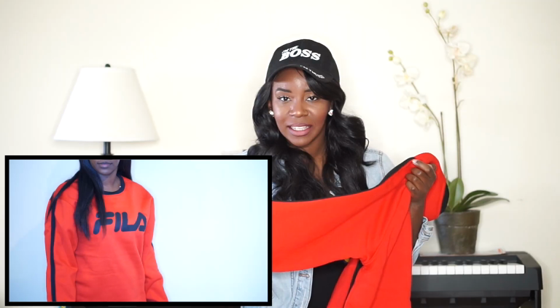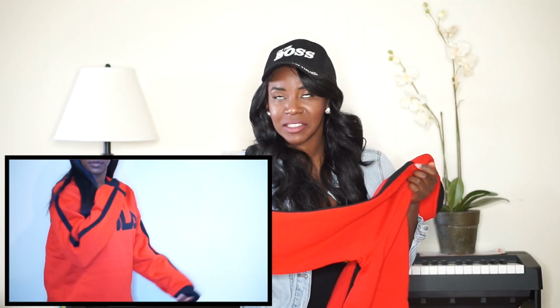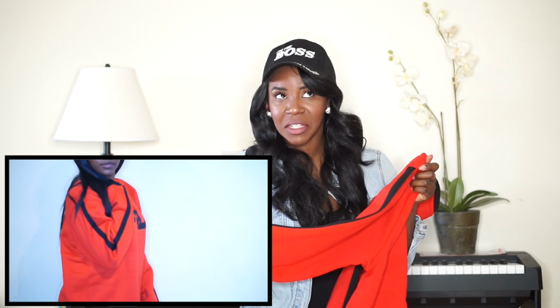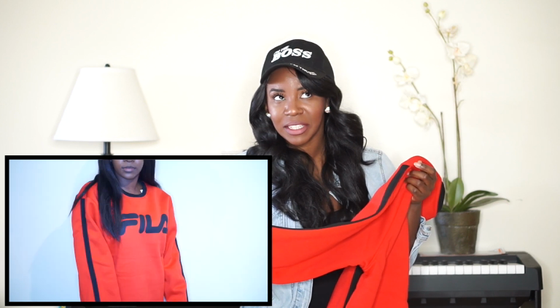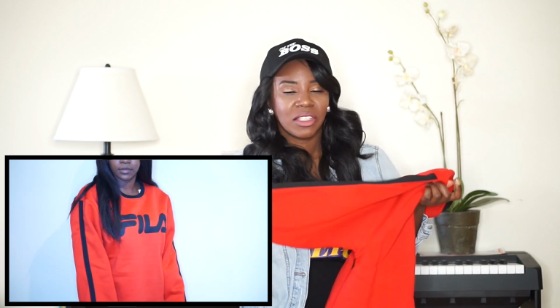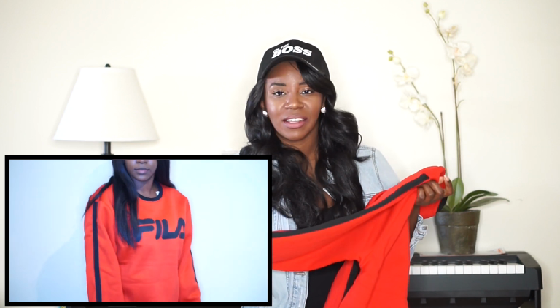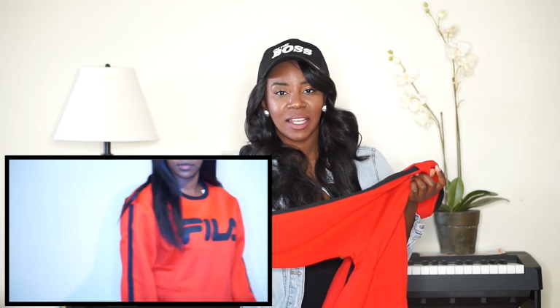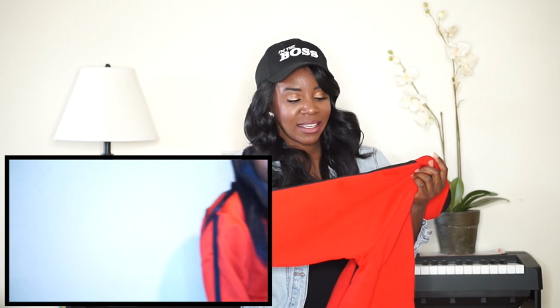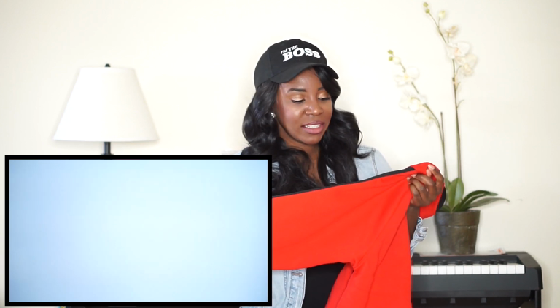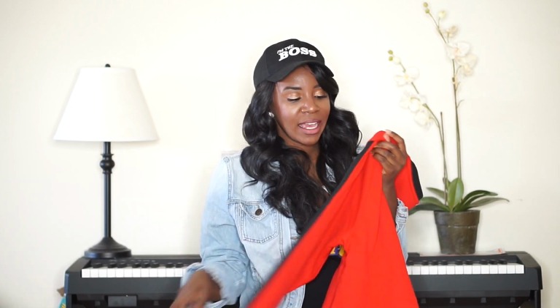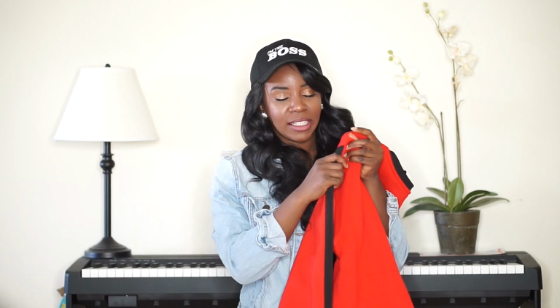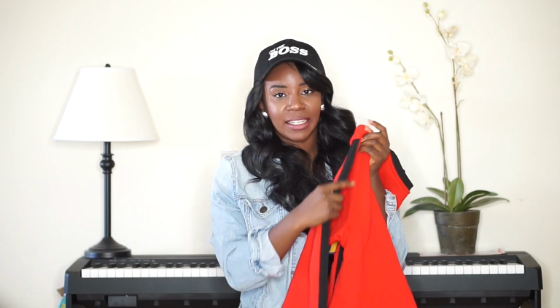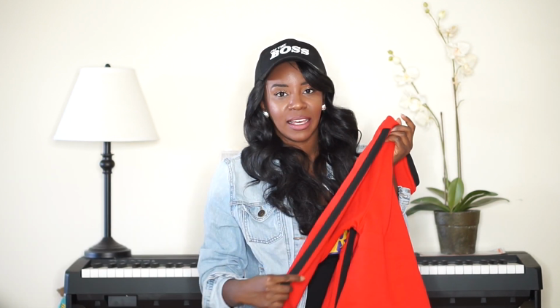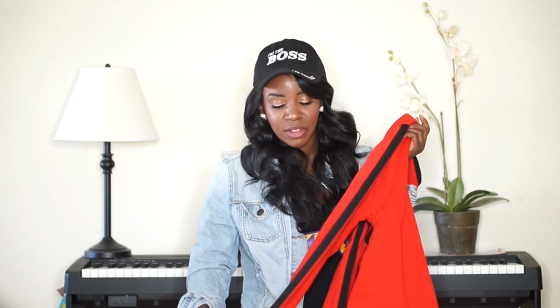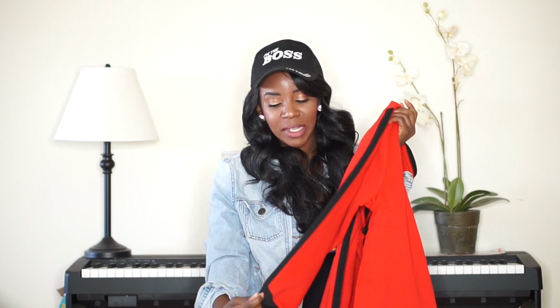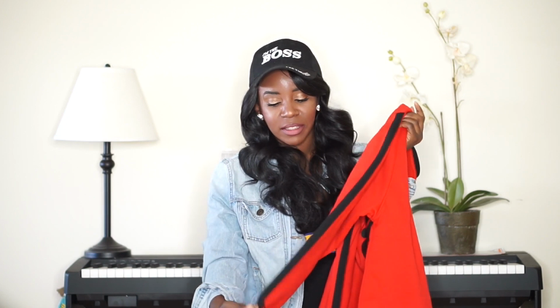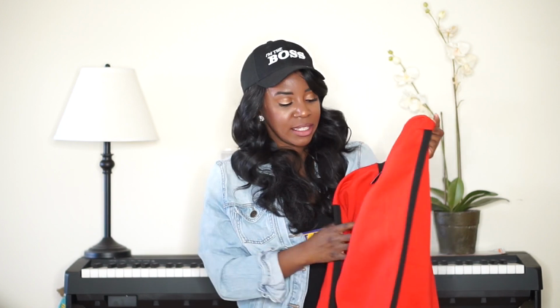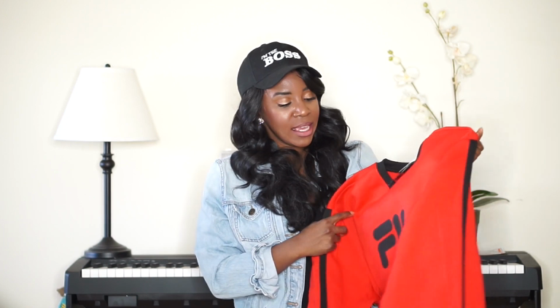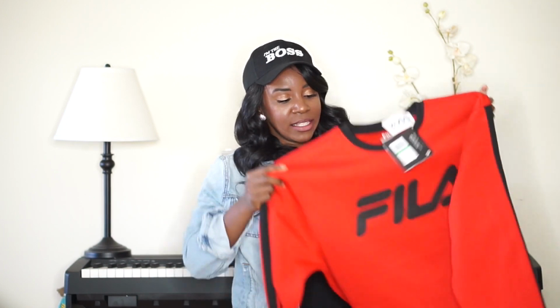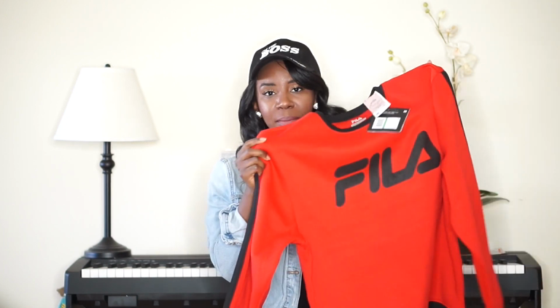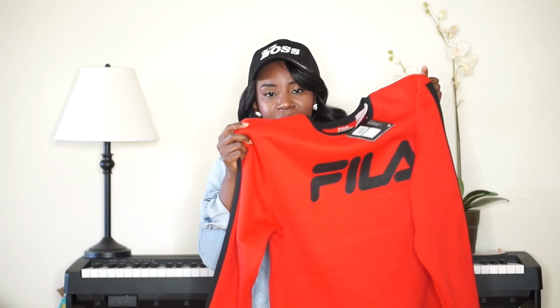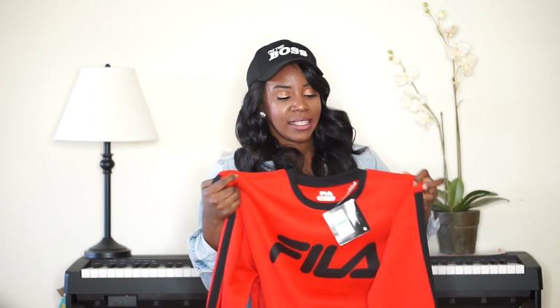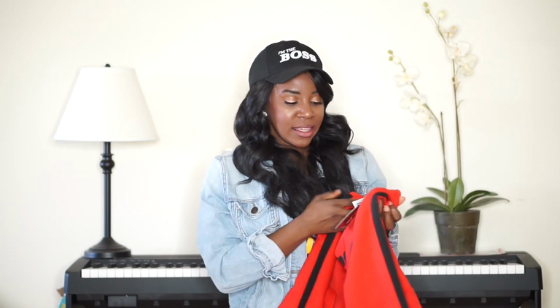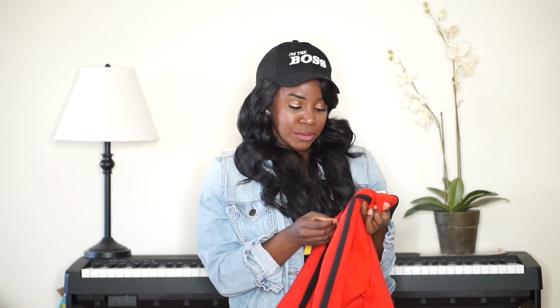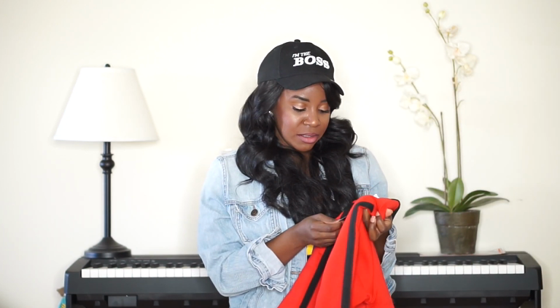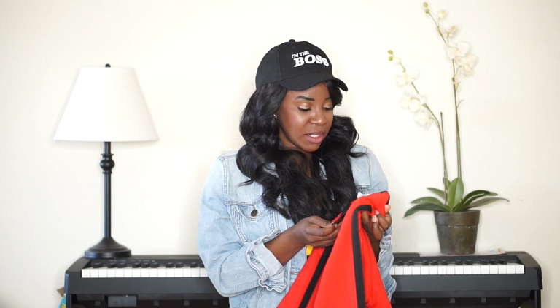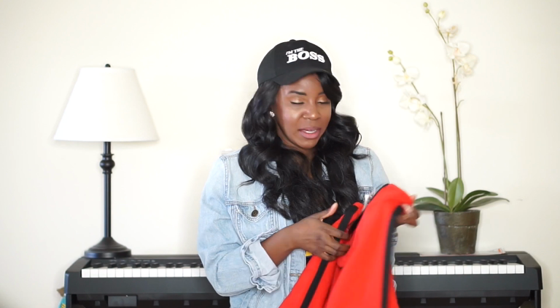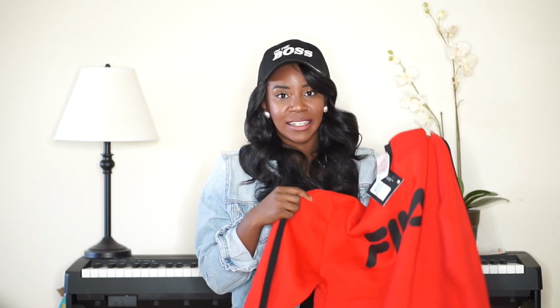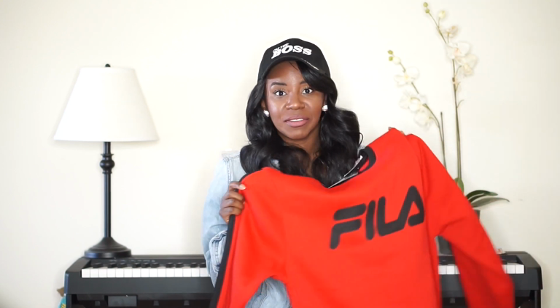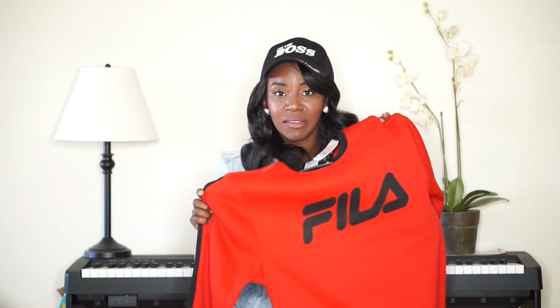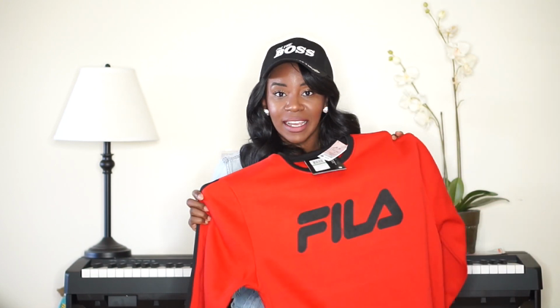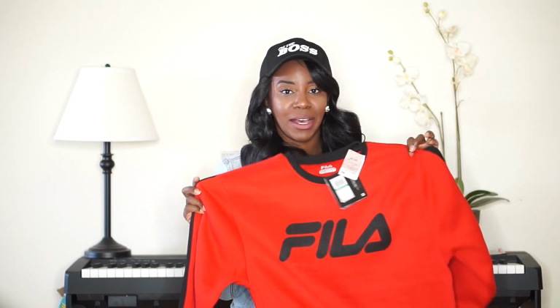When I saw this at Ross I was like I have to get it. I really like the stripe going down on the sleeves and just how basic it is. This retails for $45 and I got it for $12.99 as well.